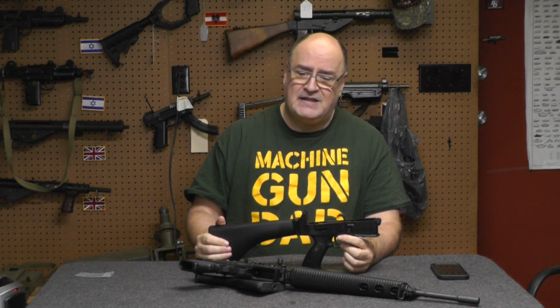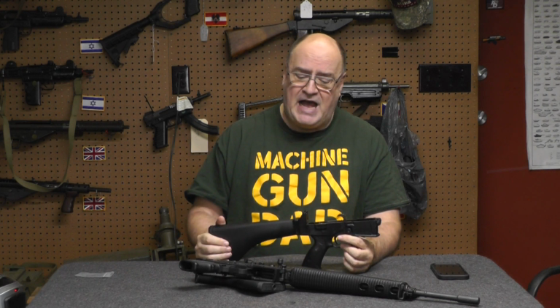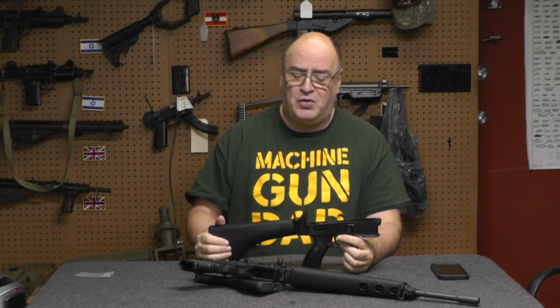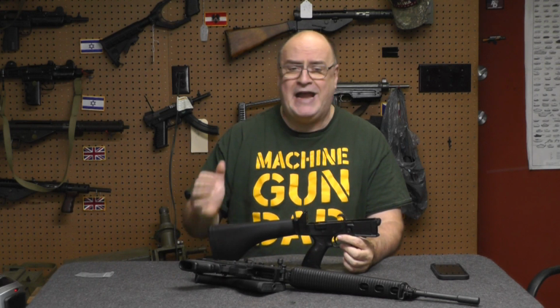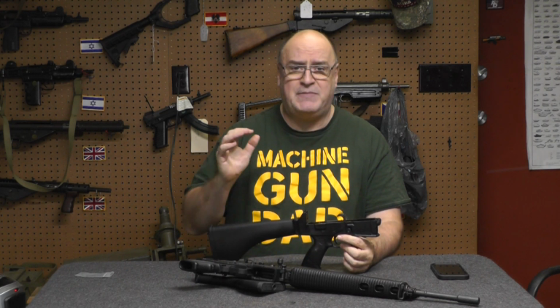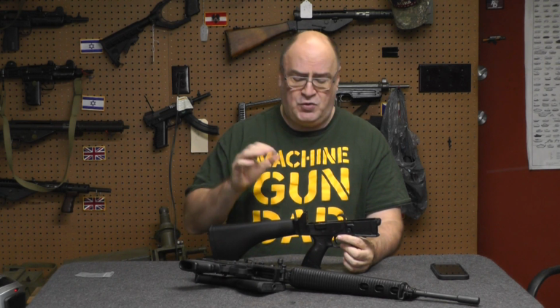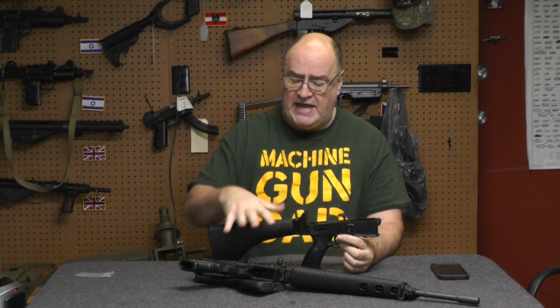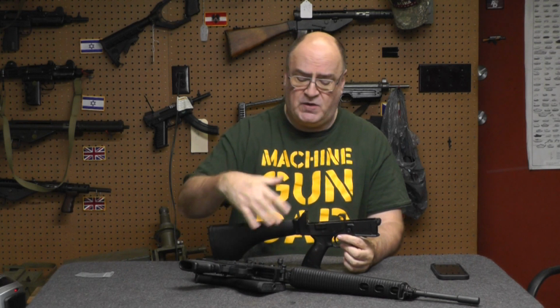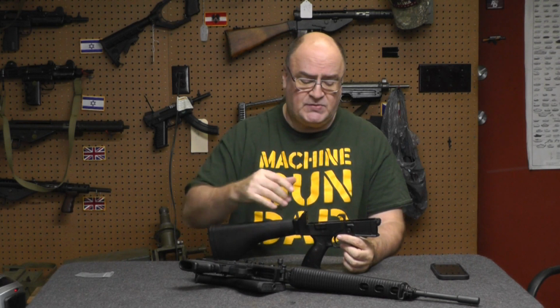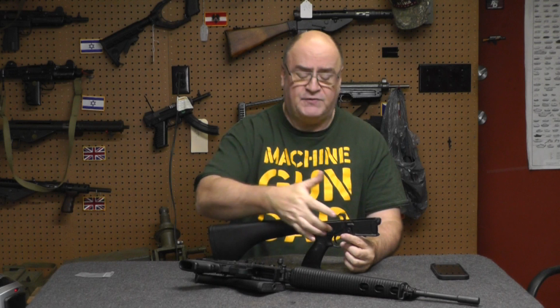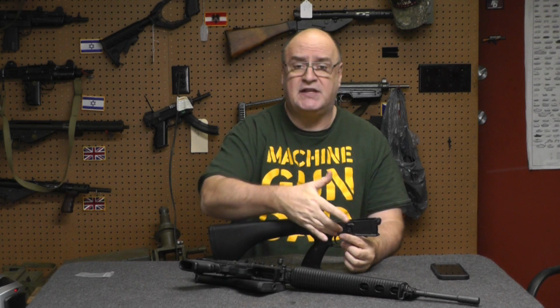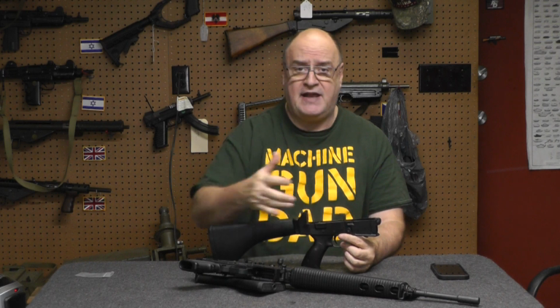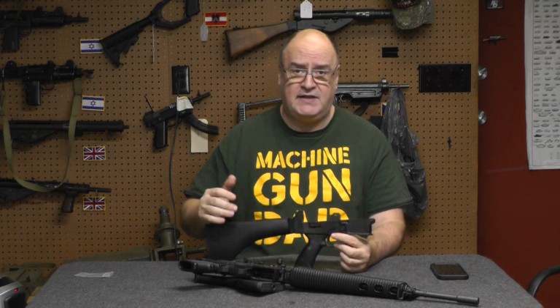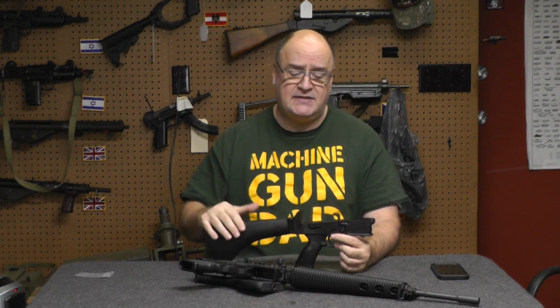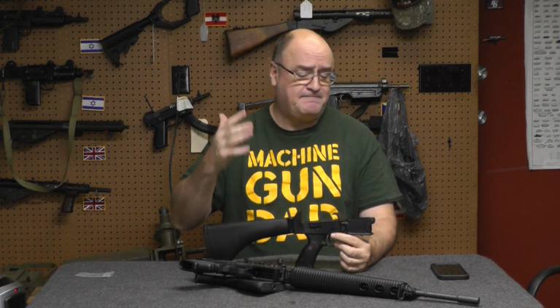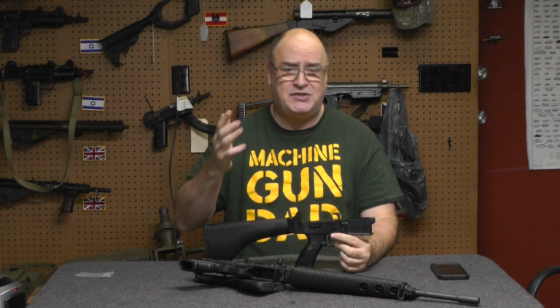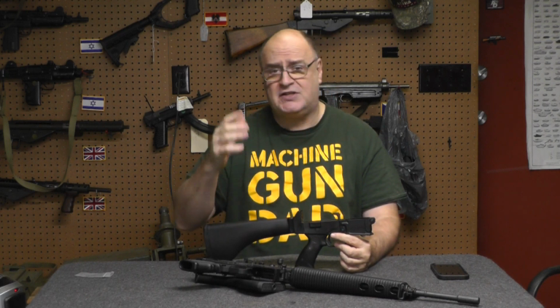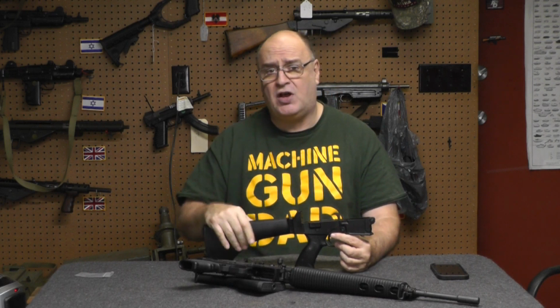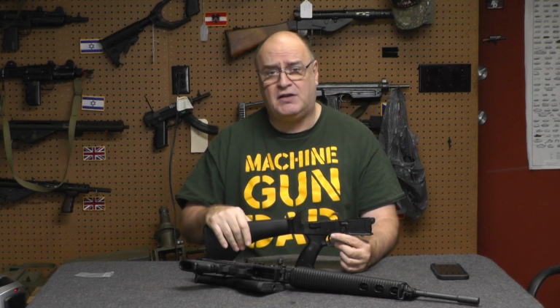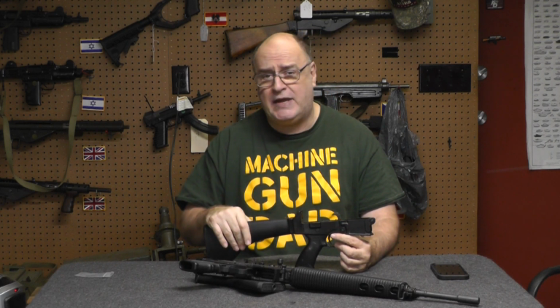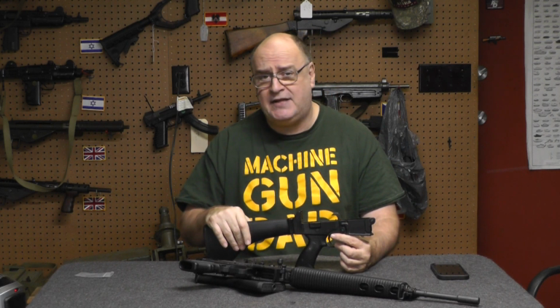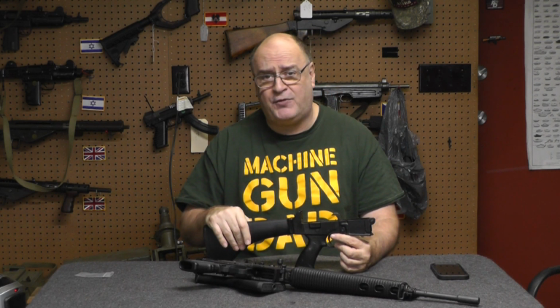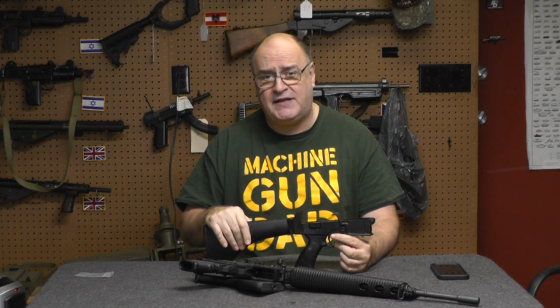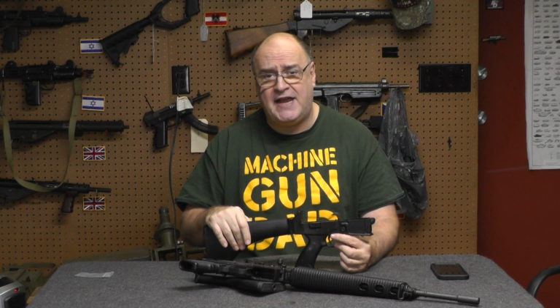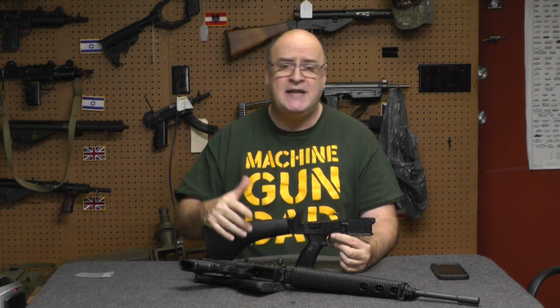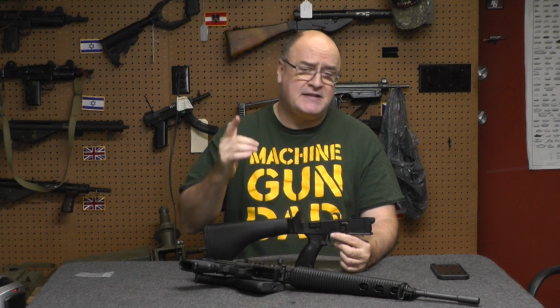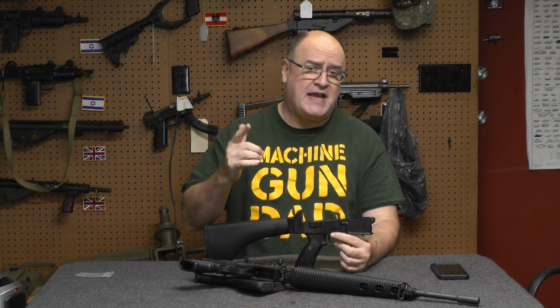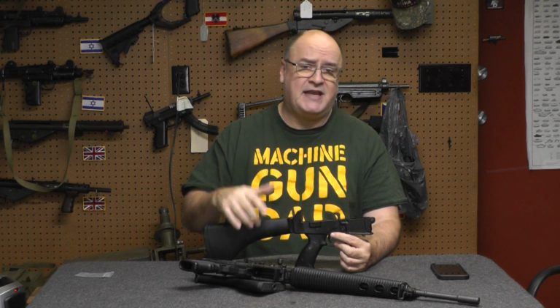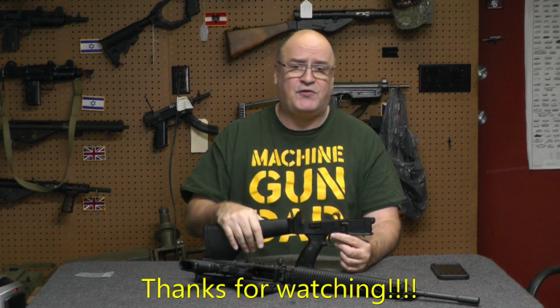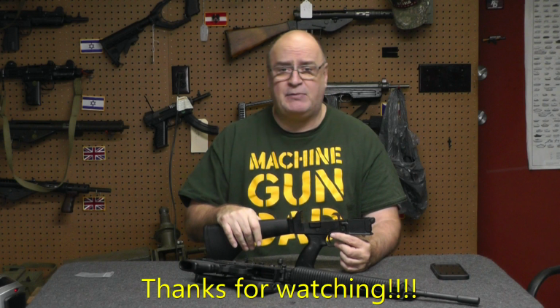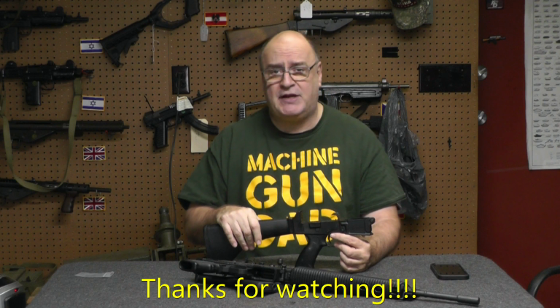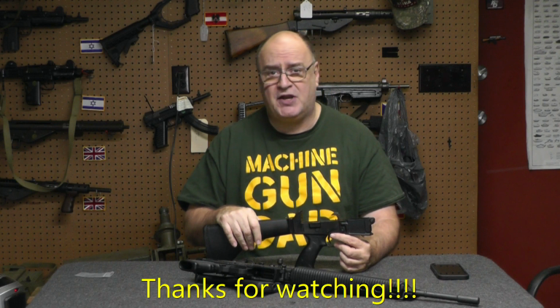I don't know why anybody who has one of these rifles doesn't have these. It's just a quickie tip for the day. Thanks again for coming to my channel.